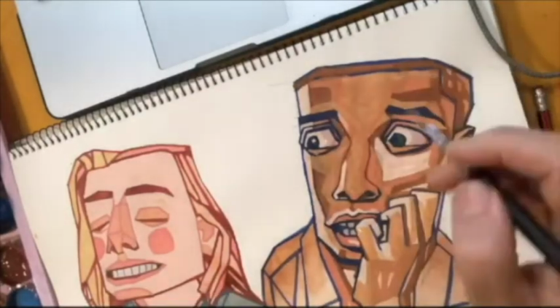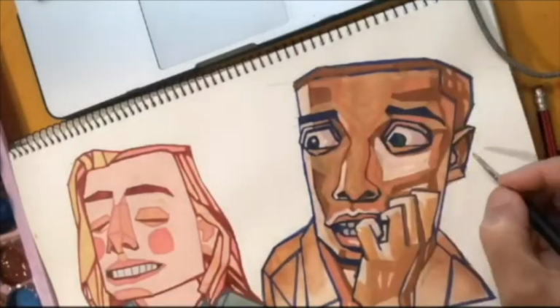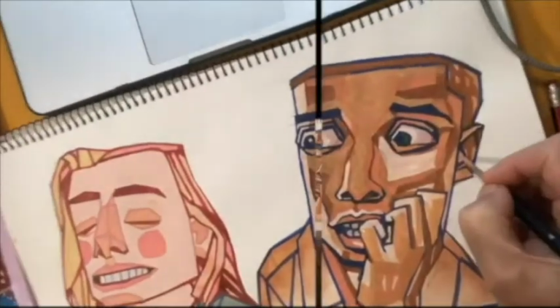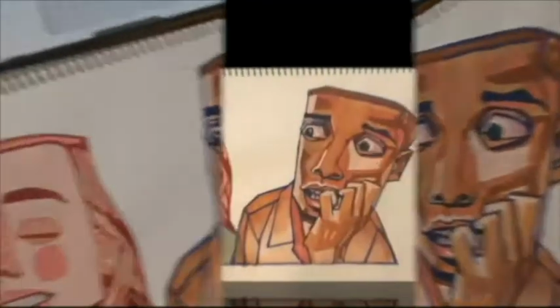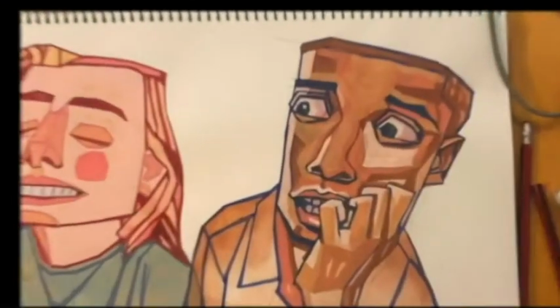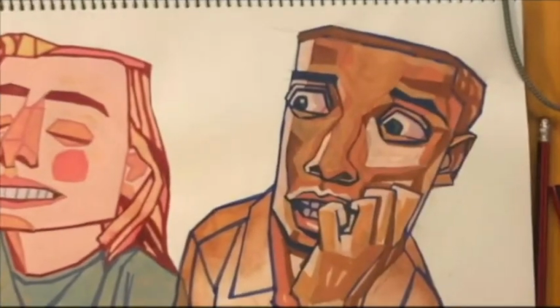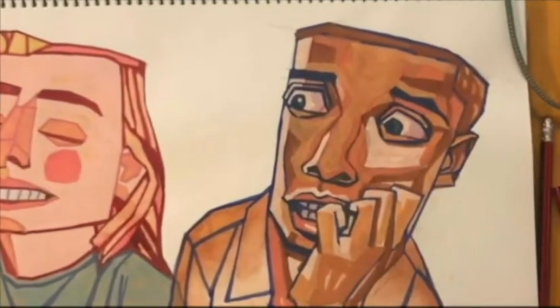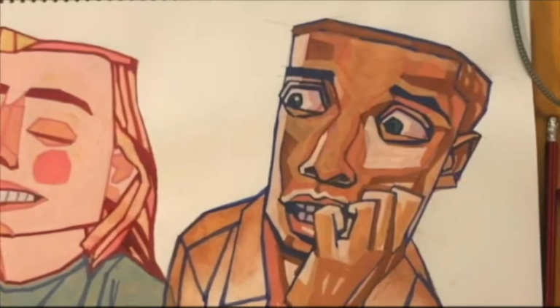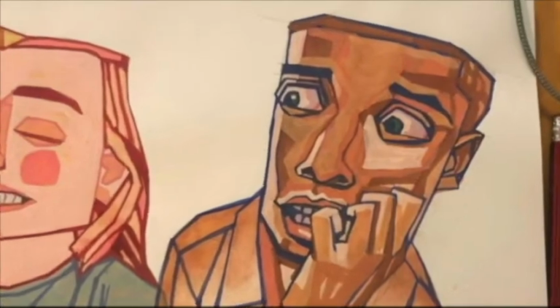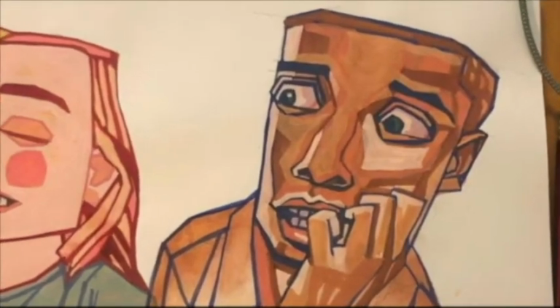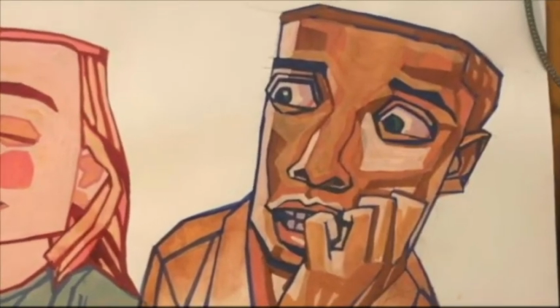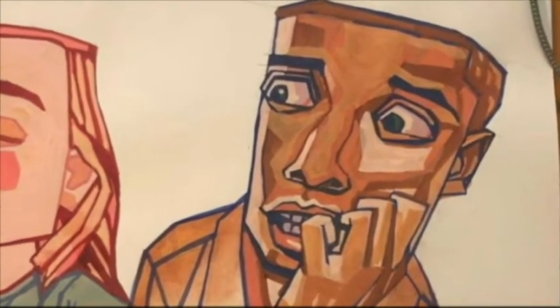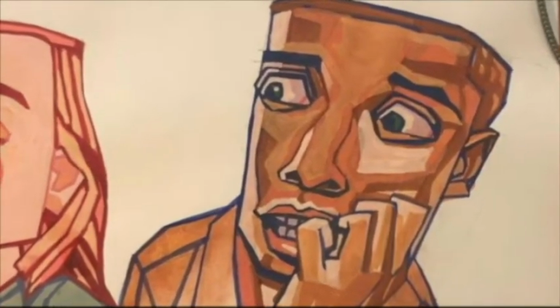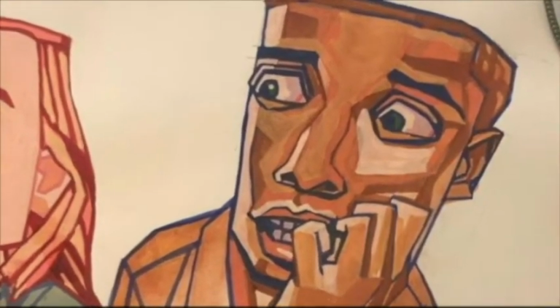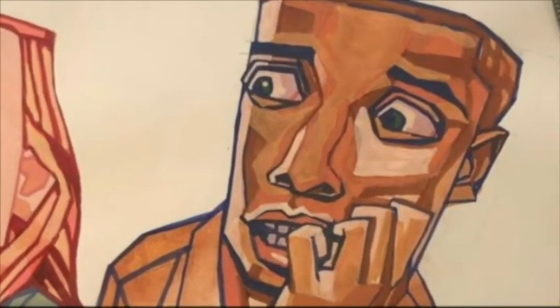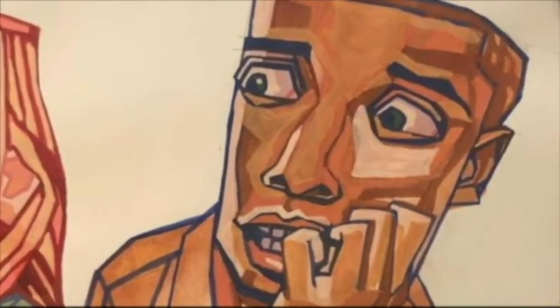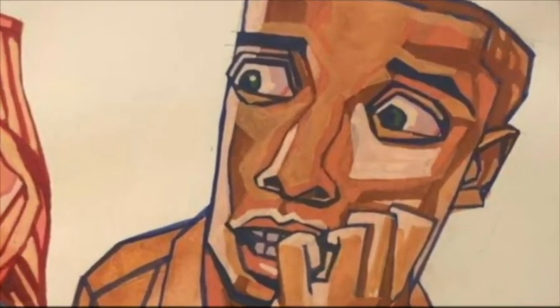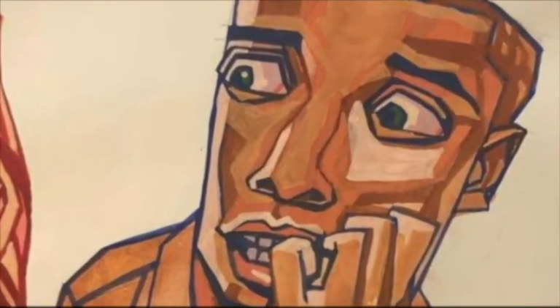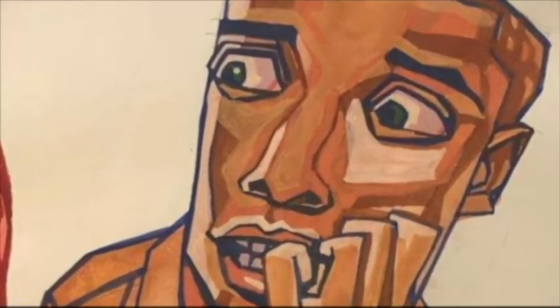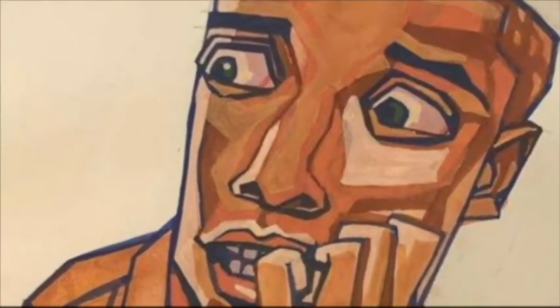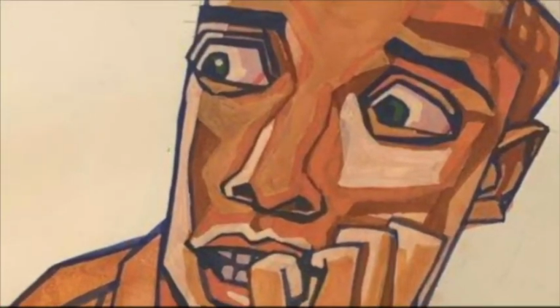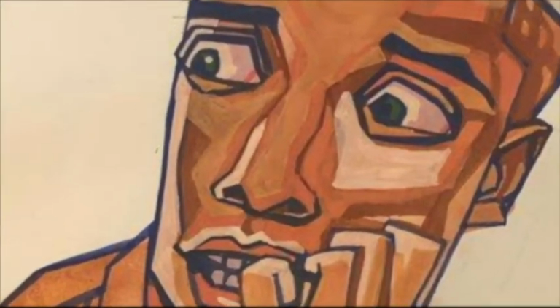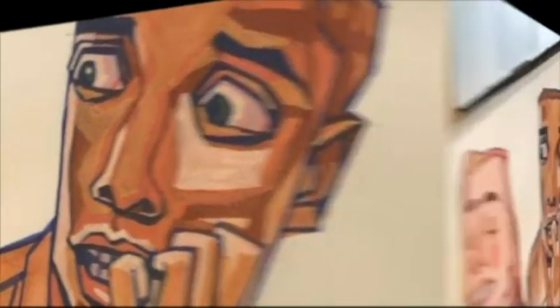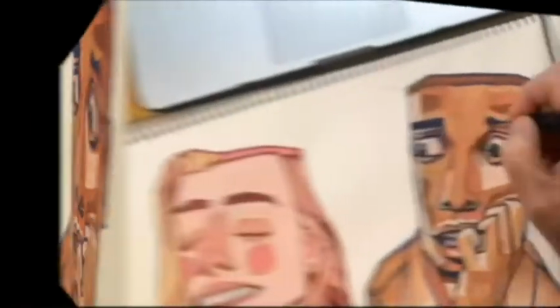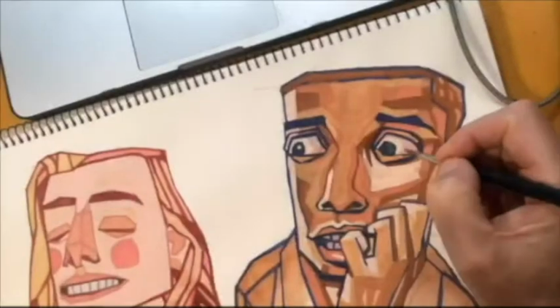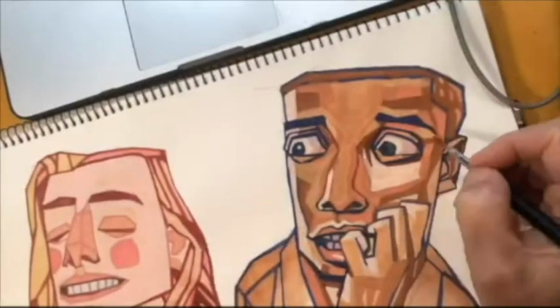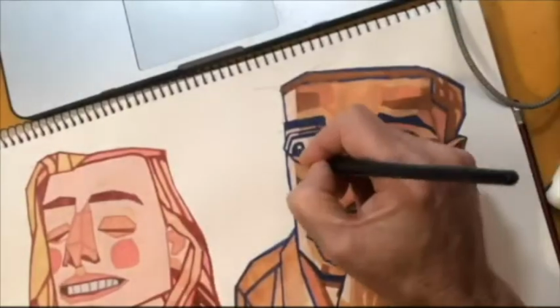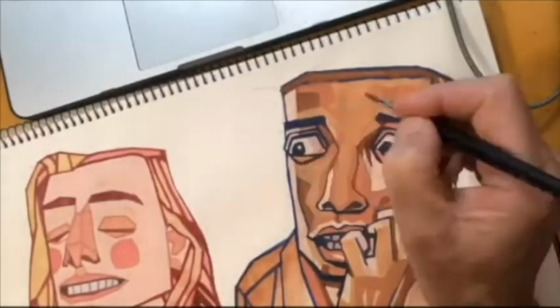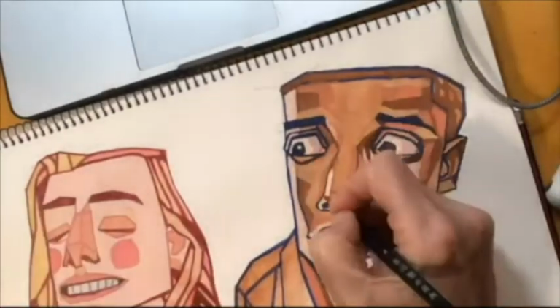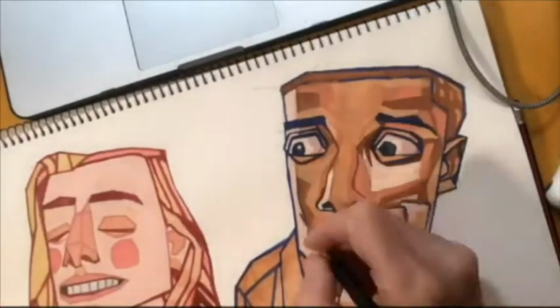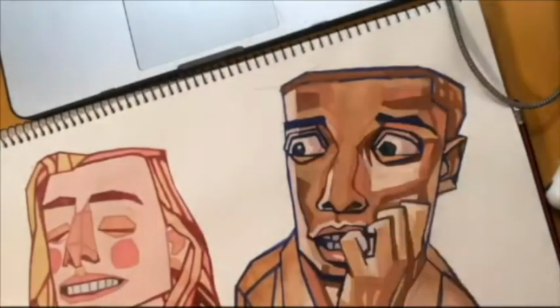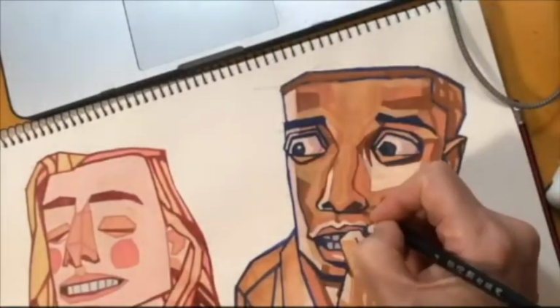Still trying to keep it in relatively simple flat areas of tones and colours, as you can see. You can see each separate area of colour.